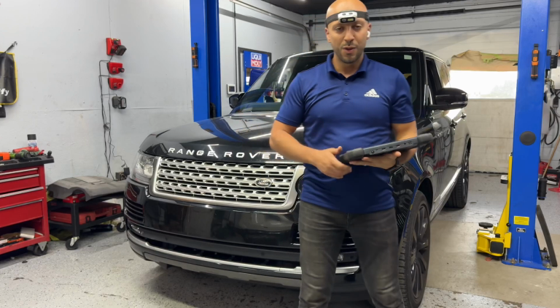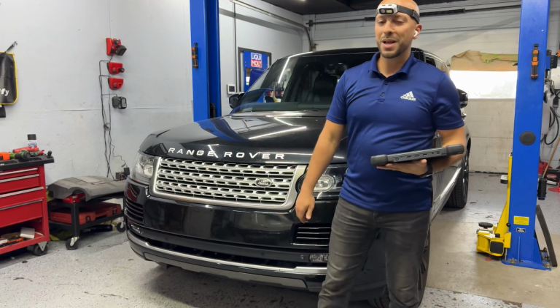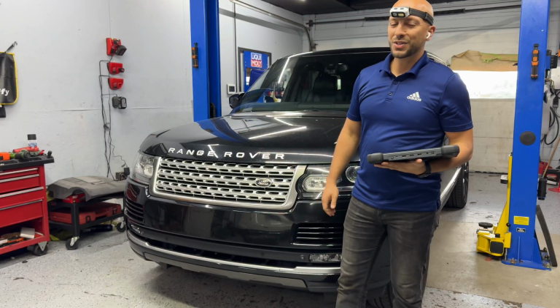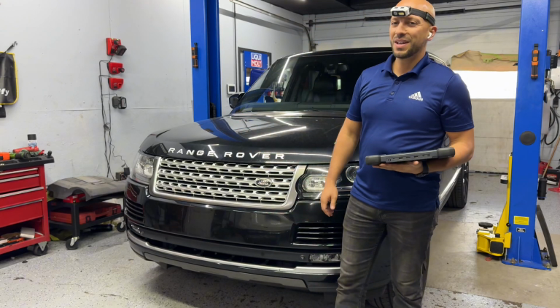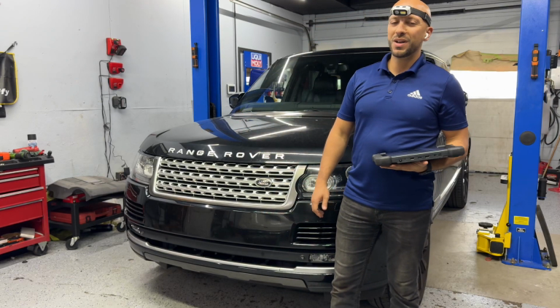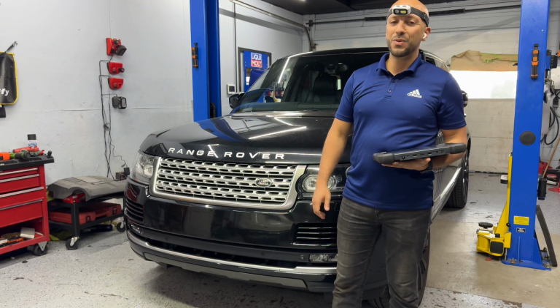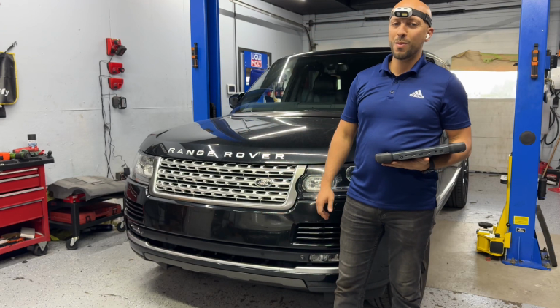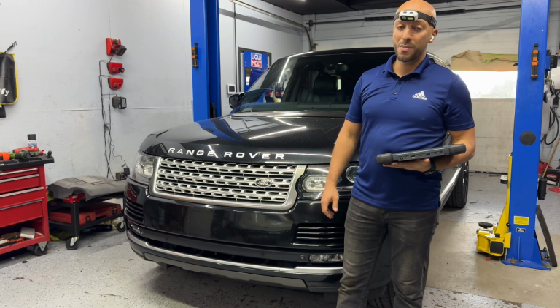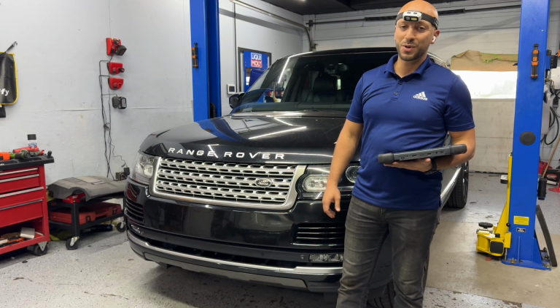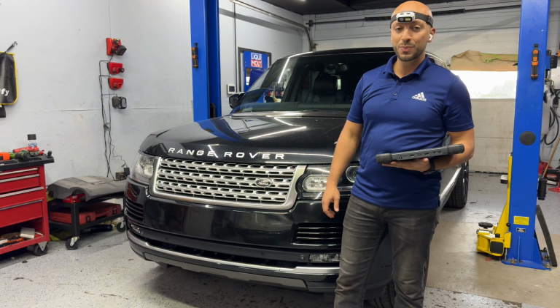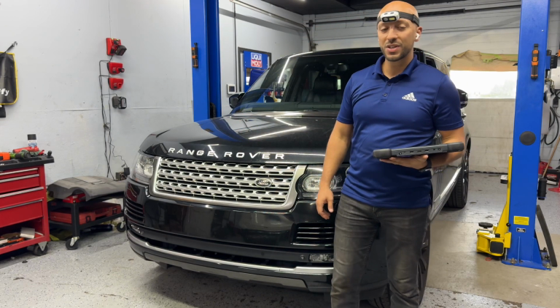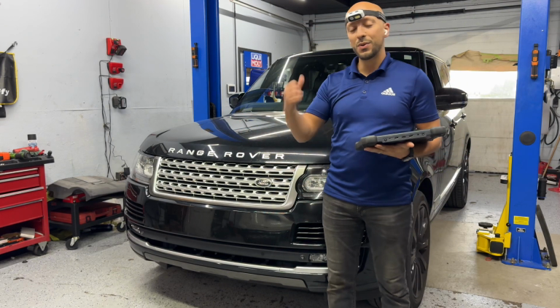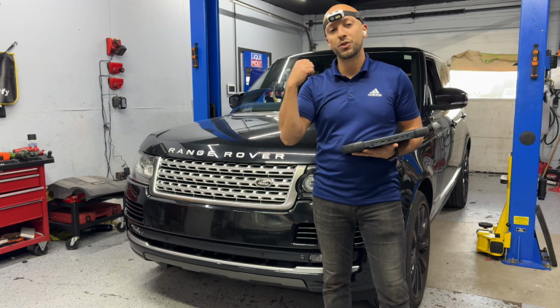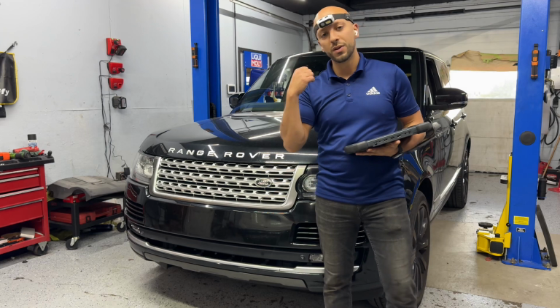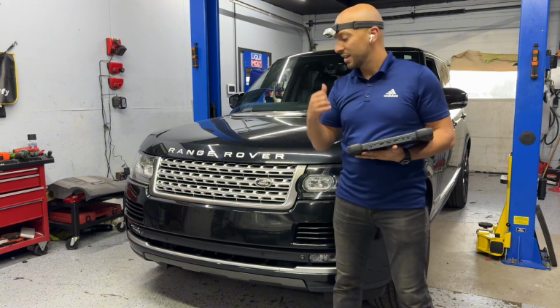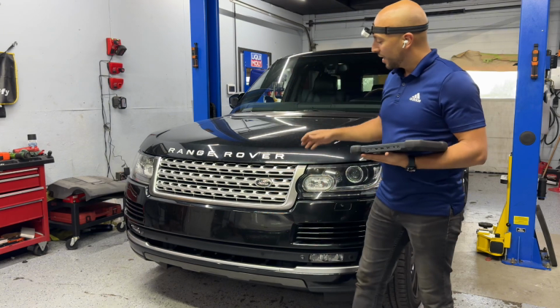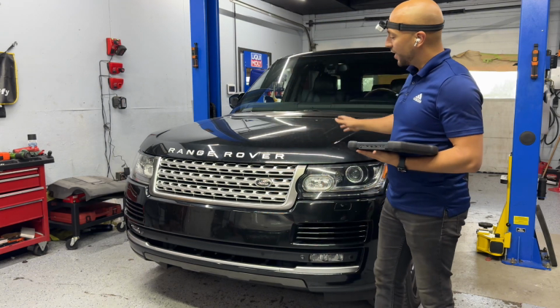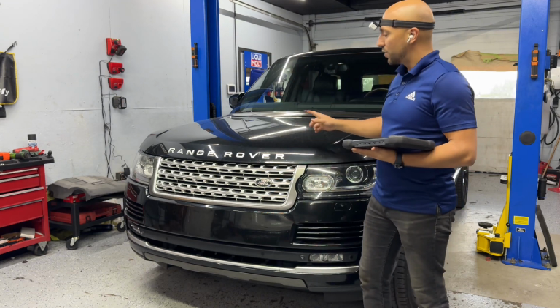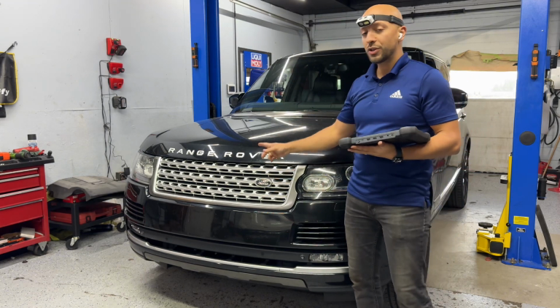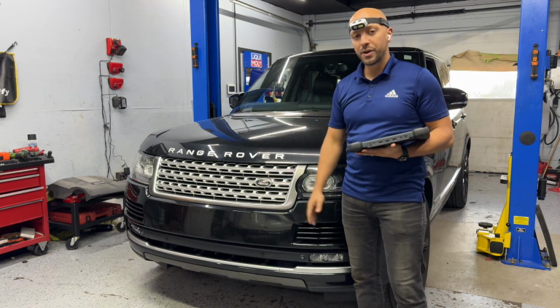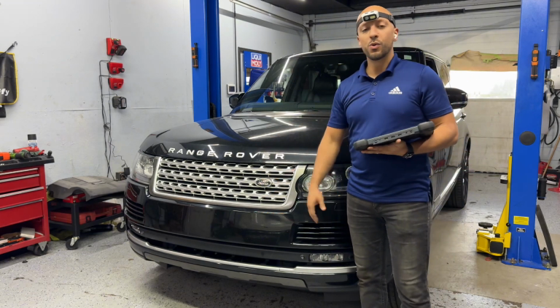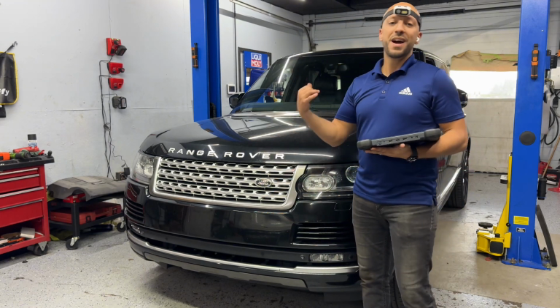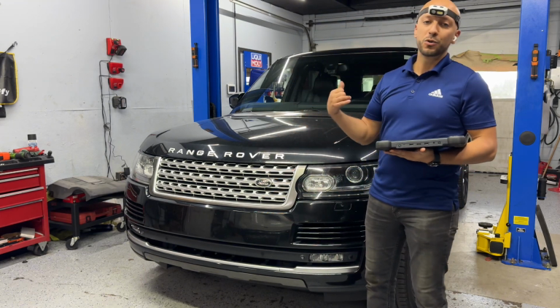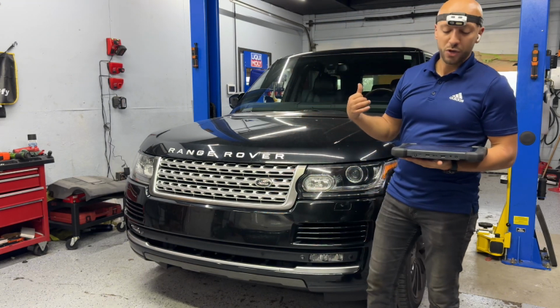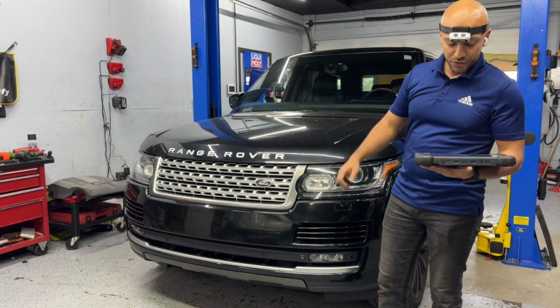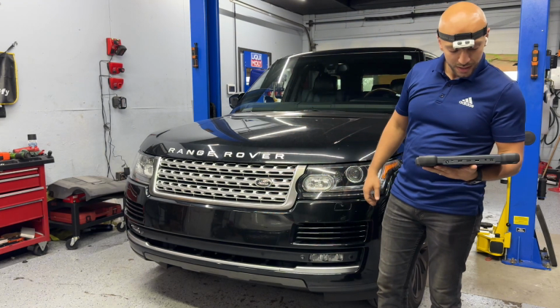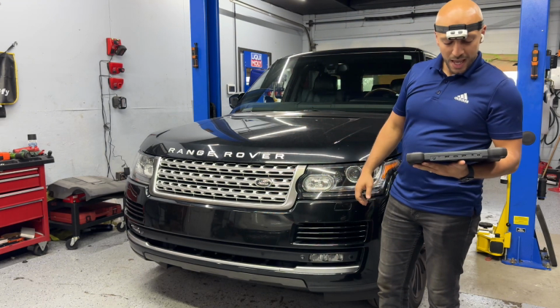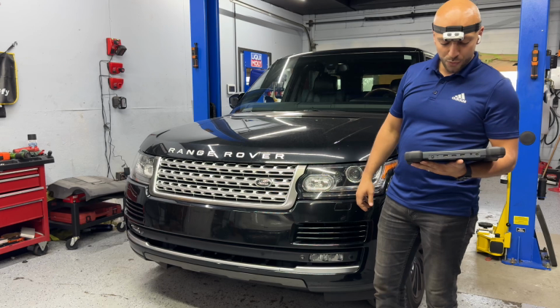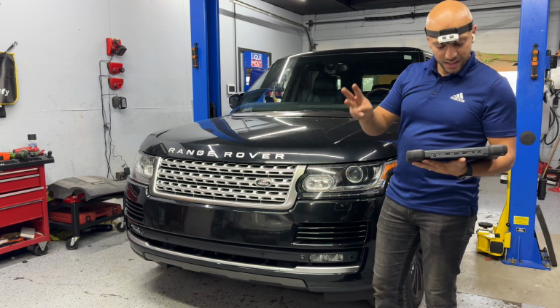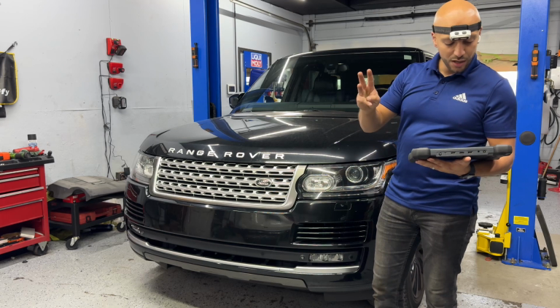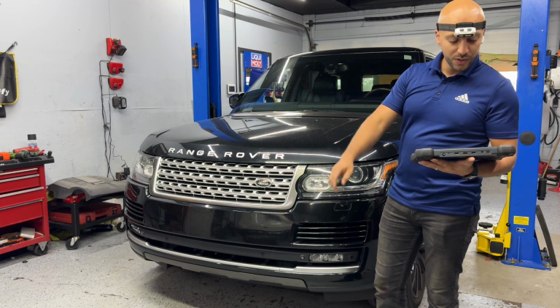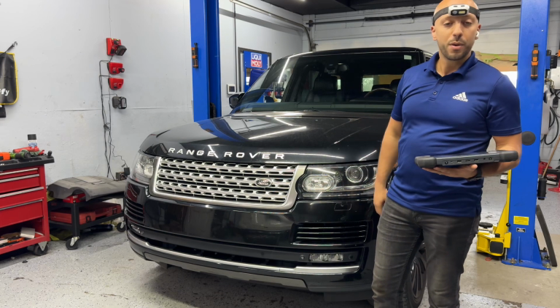Welcome back to our channel, everyone. Omar here from Brownsburg Motorsports. Today we have a 2013 Land Rover Range Rover with a 5.0 supercharged engine, and we got three codes that are permanent.